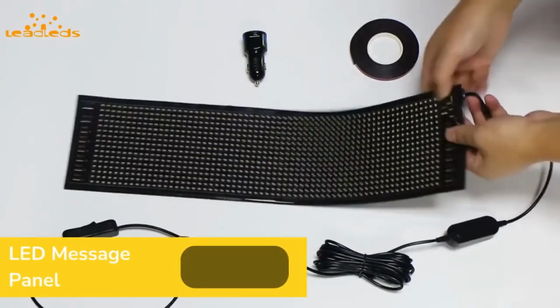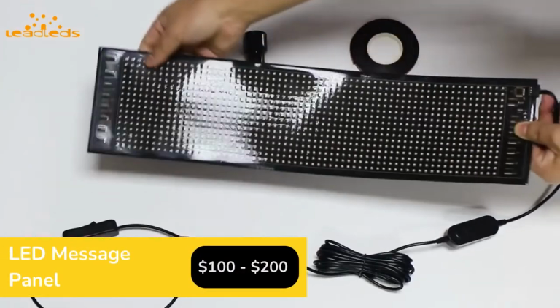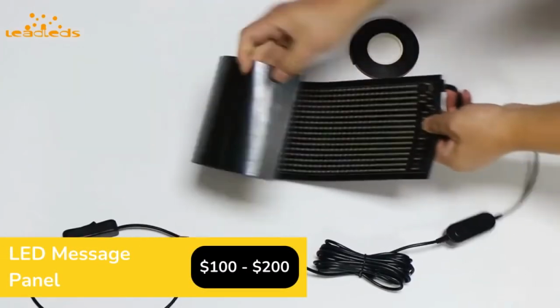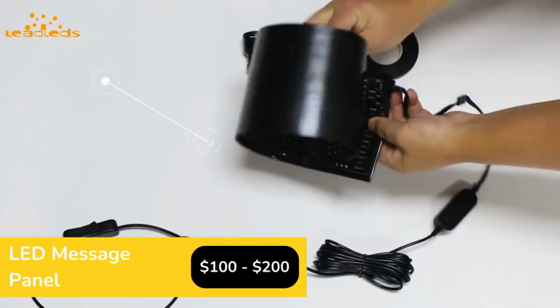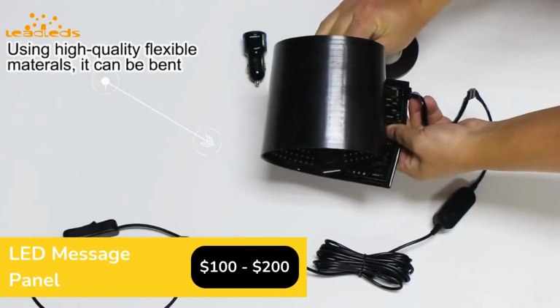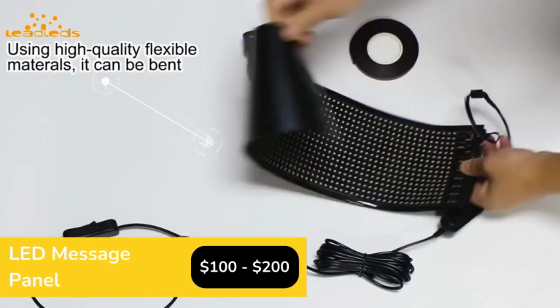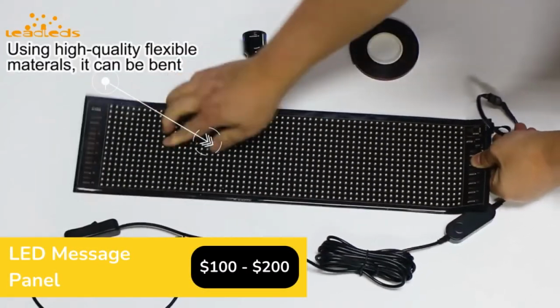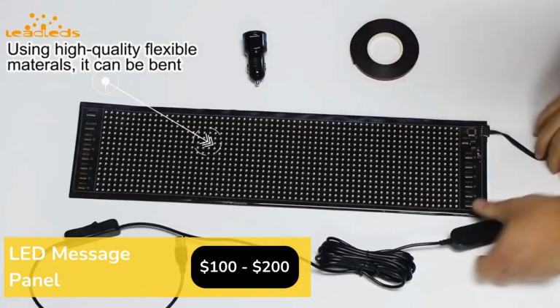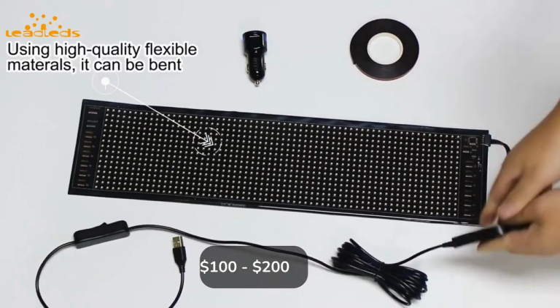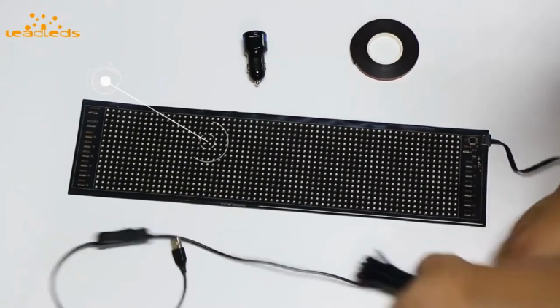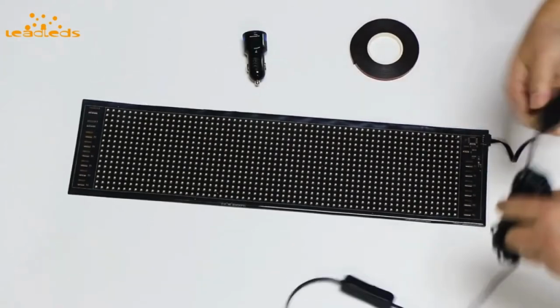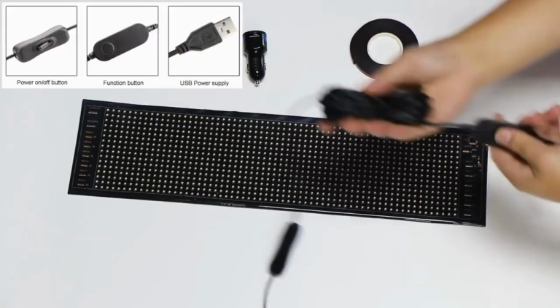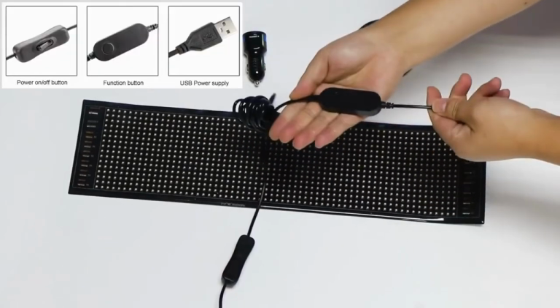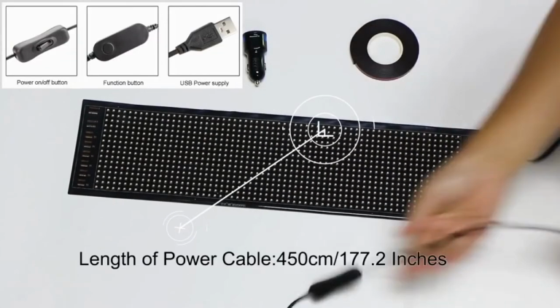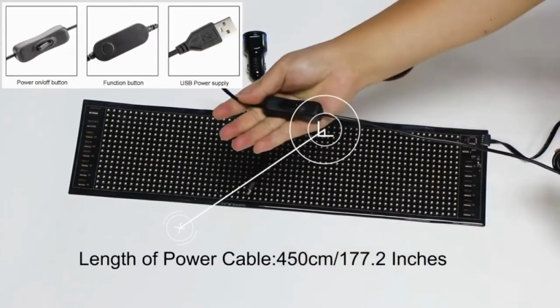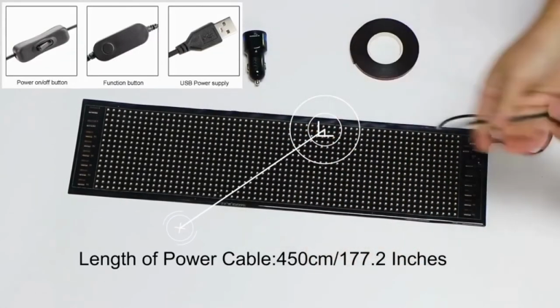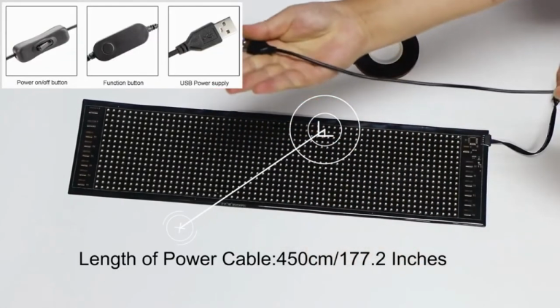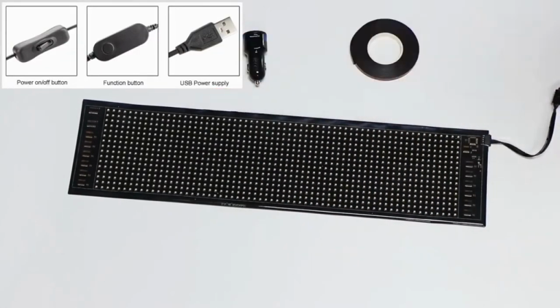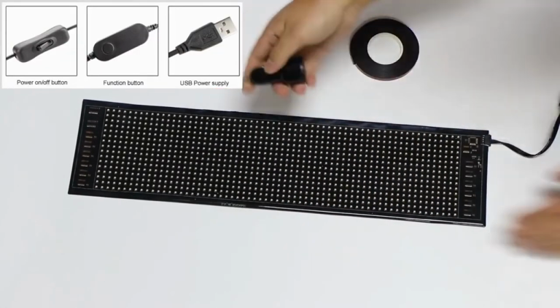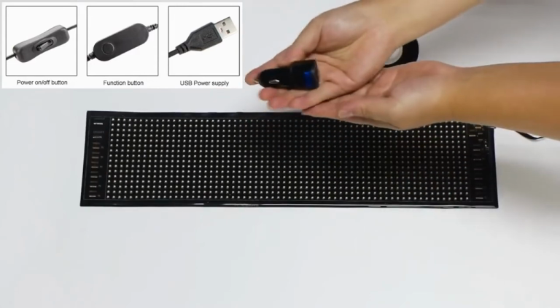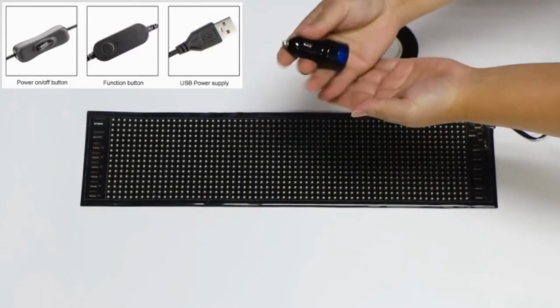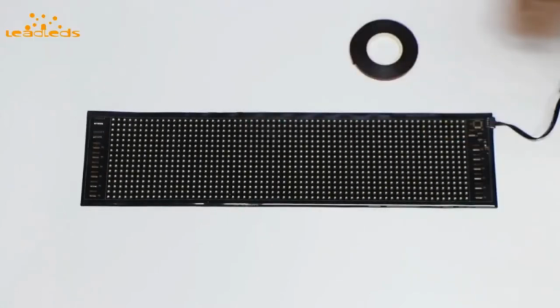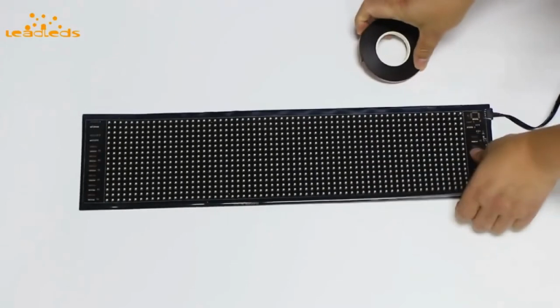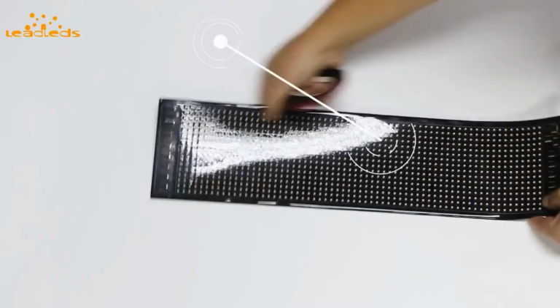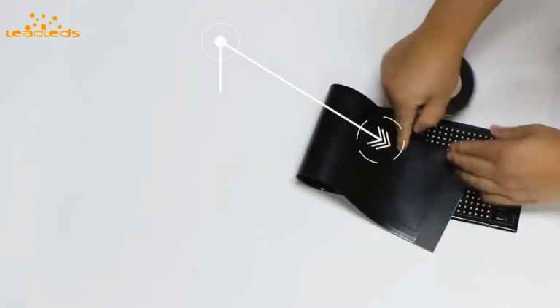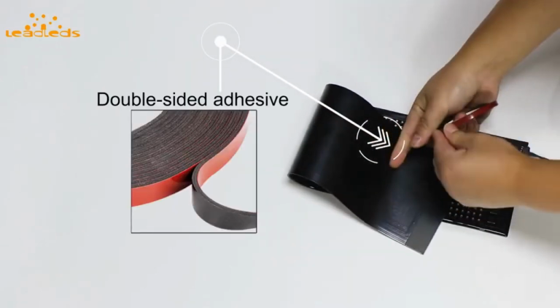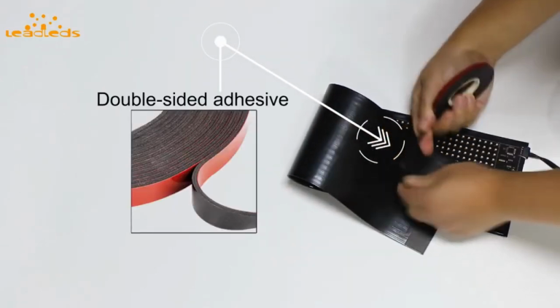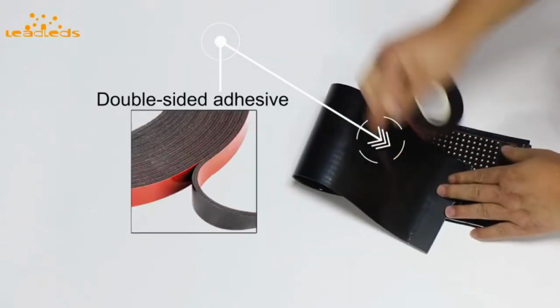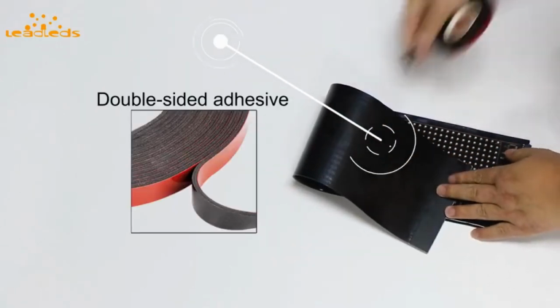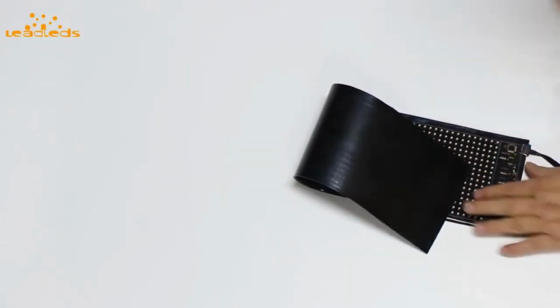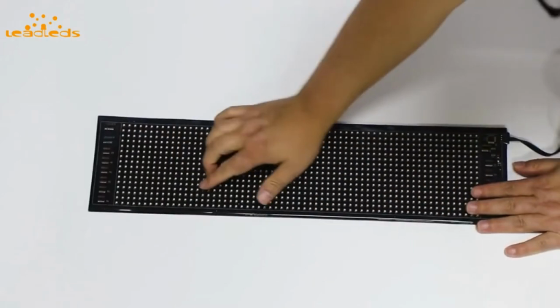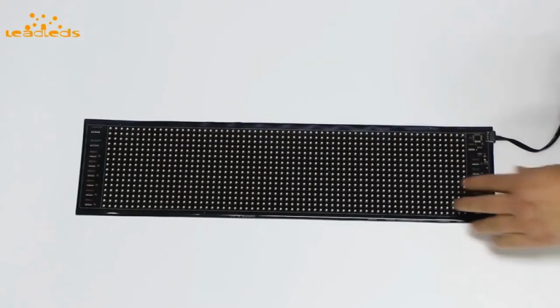You can show messages, graphics, and text on this flexible sign, and the app allows you to customize anything. There are very brilliant, colorful LEDs that really make your graphics and important messages pop off the screen.